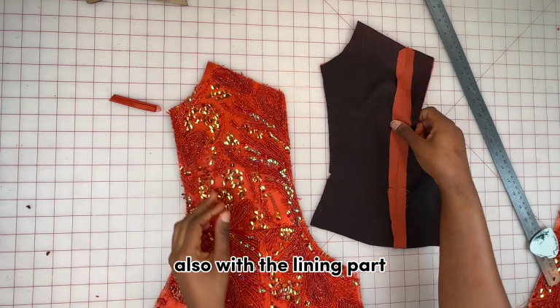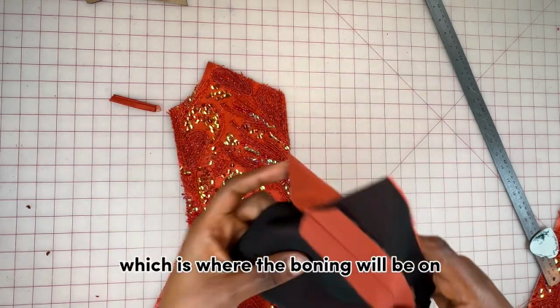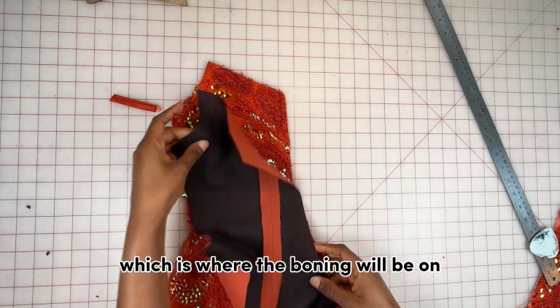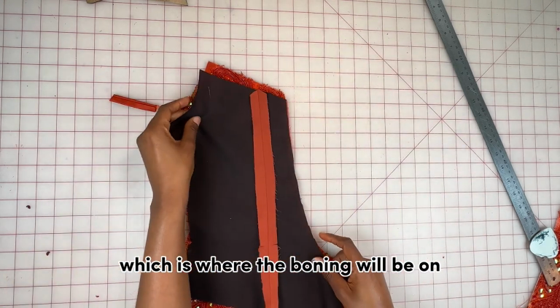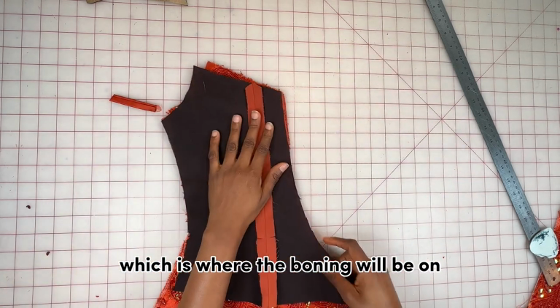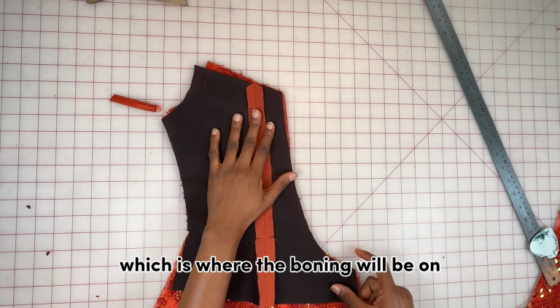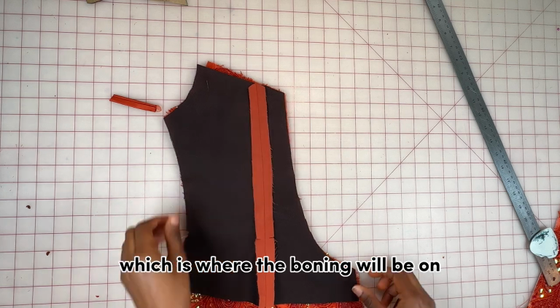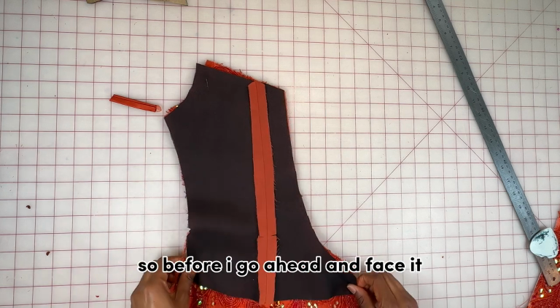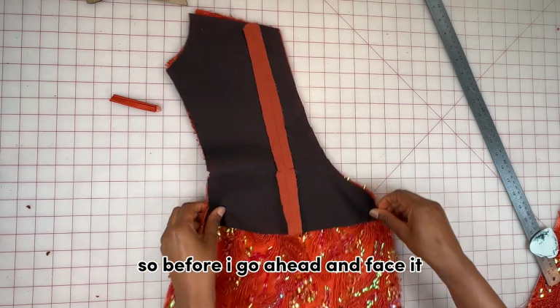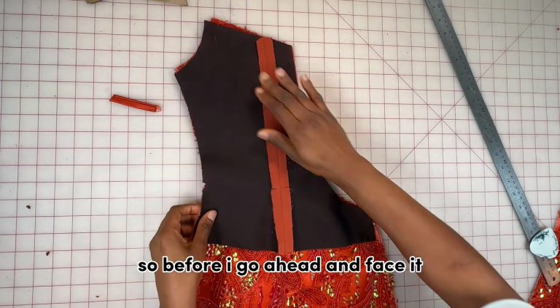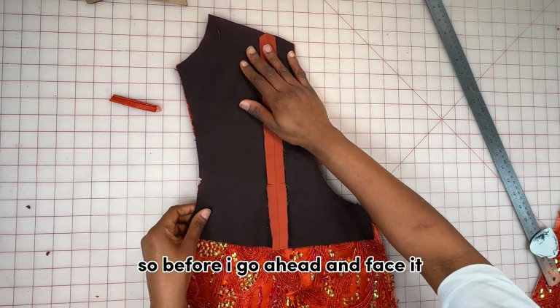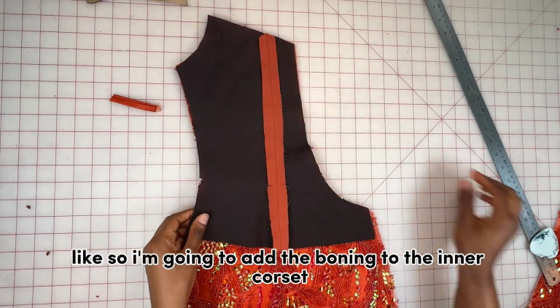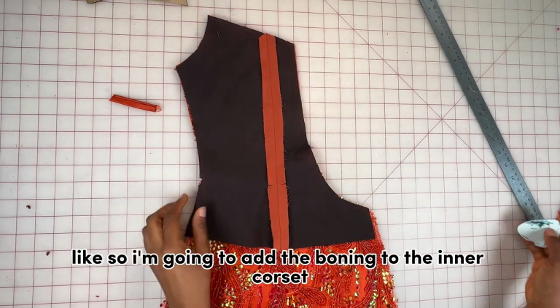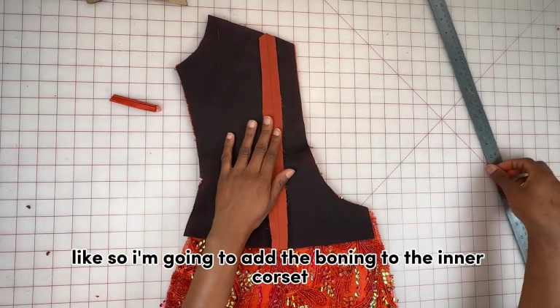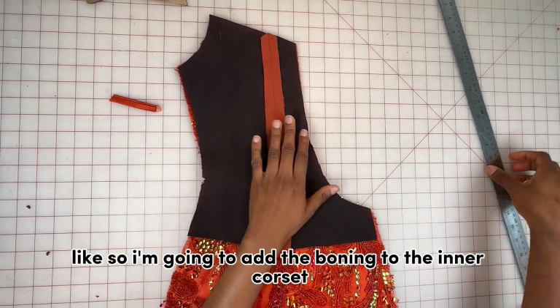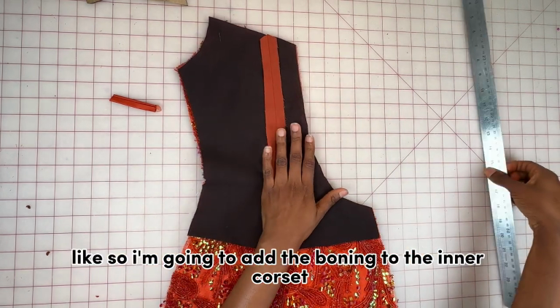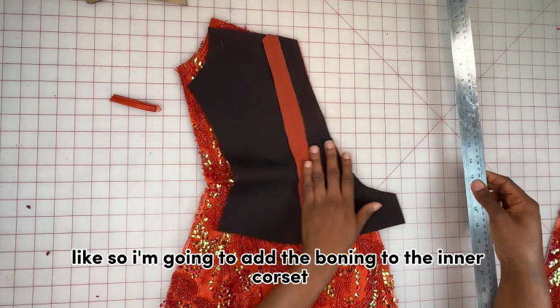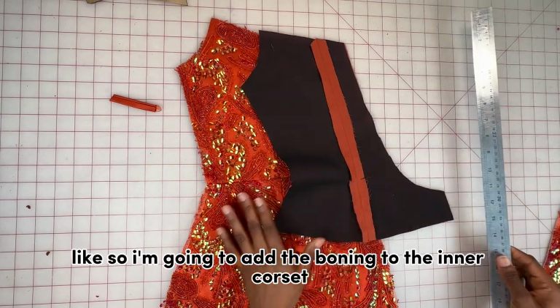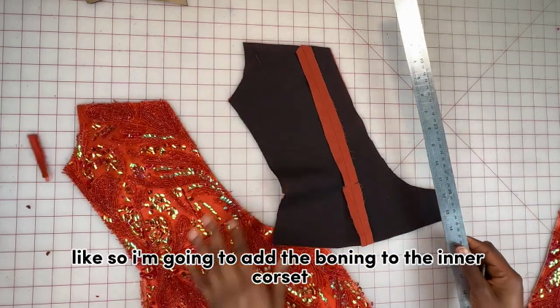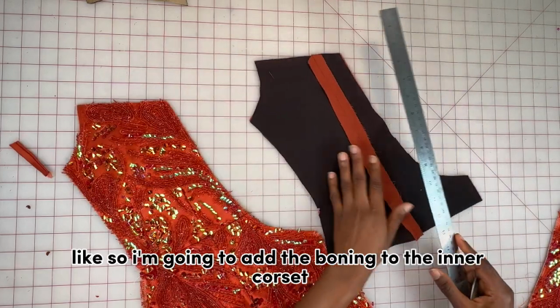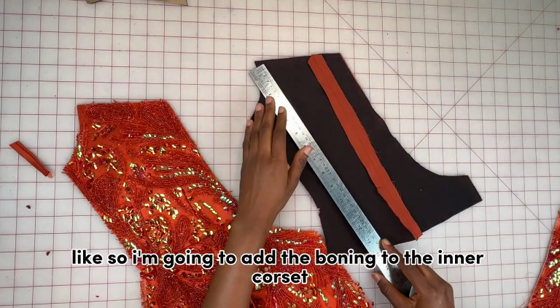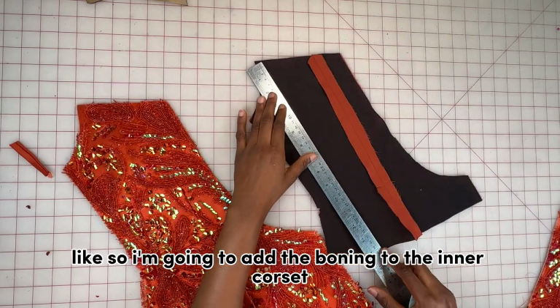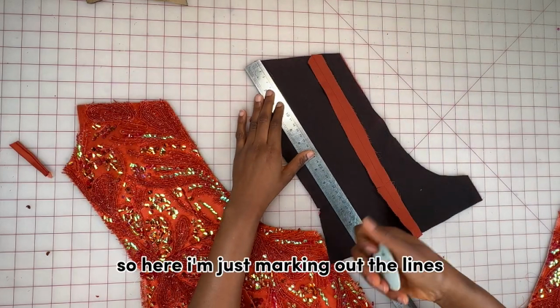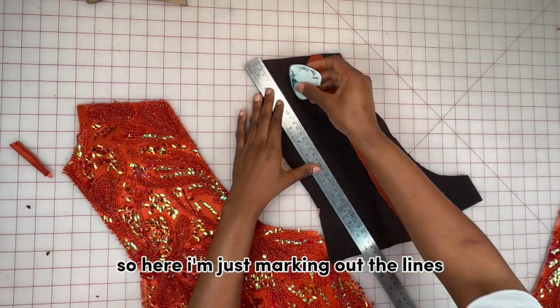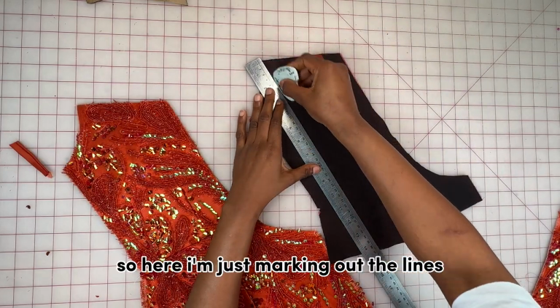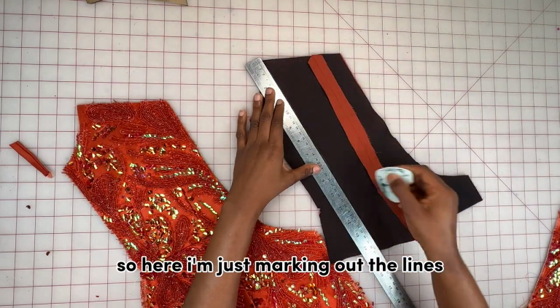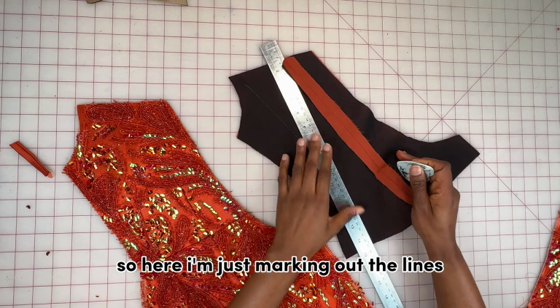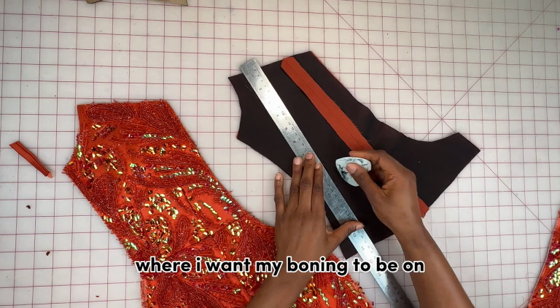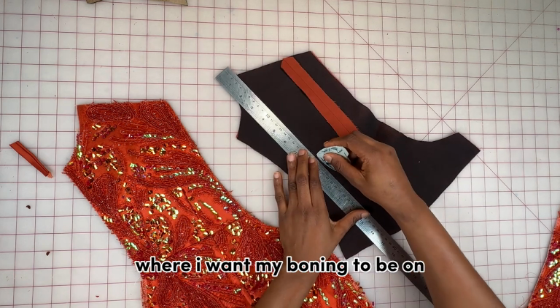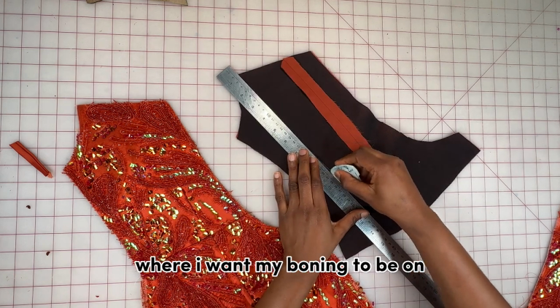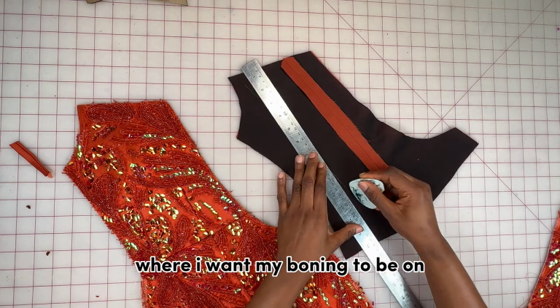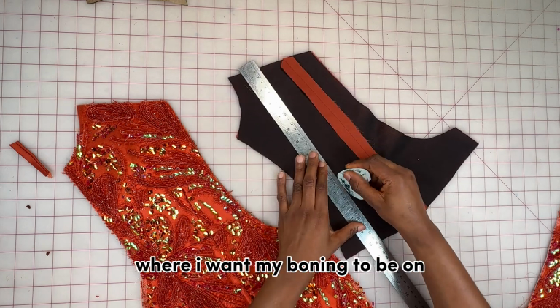Before I face it, I'm going to add the boning to the inner corset. I'm marking out the lines where I want my boning to be.